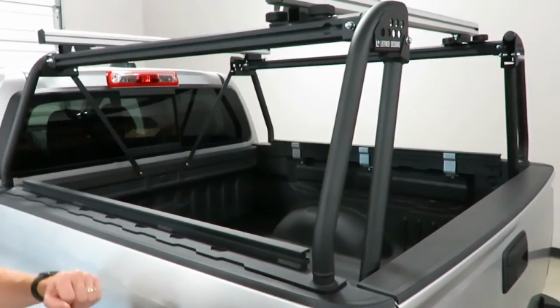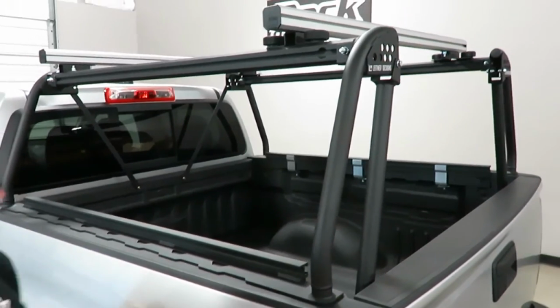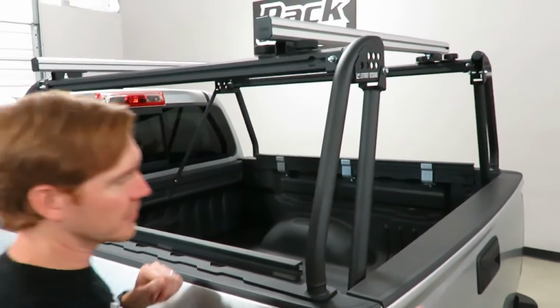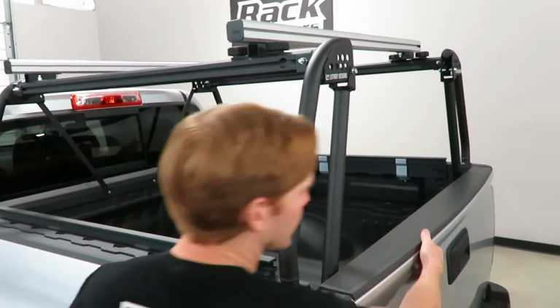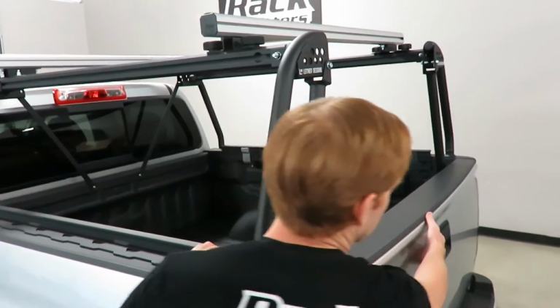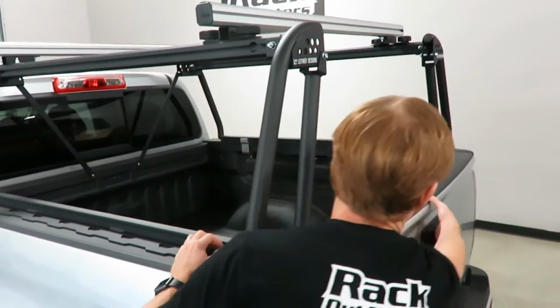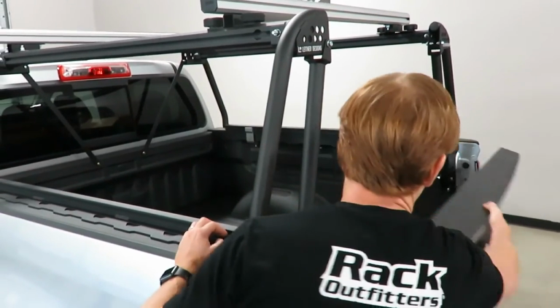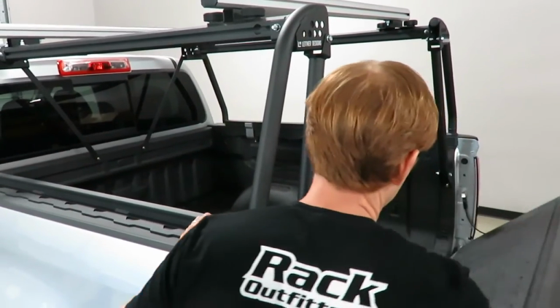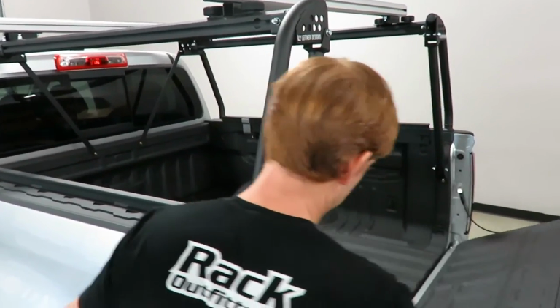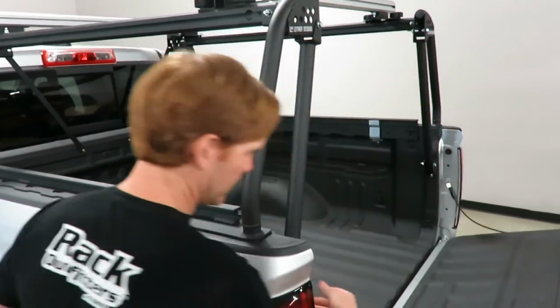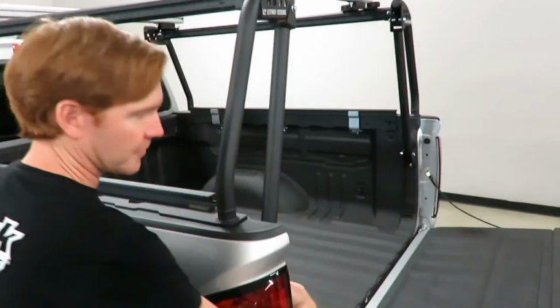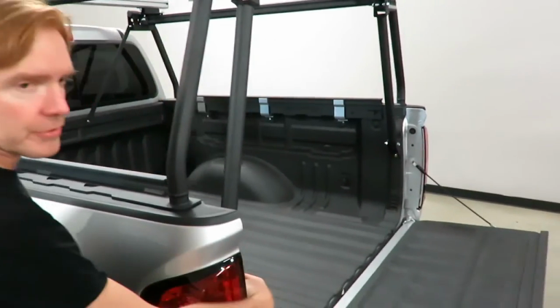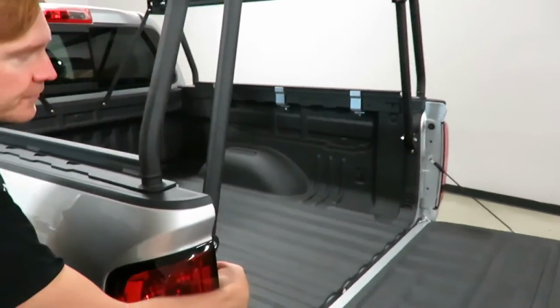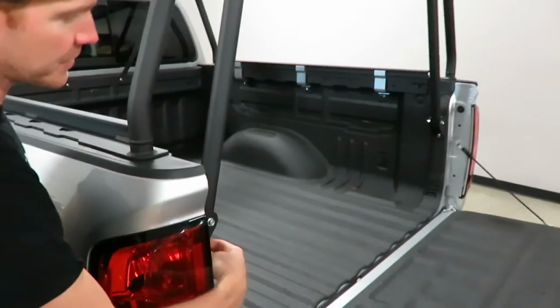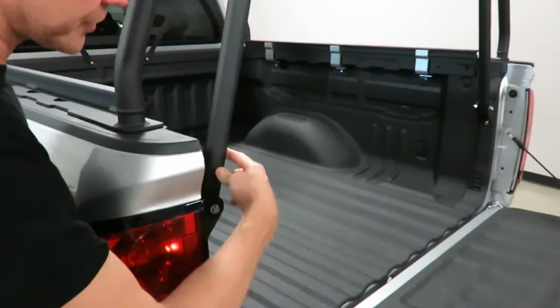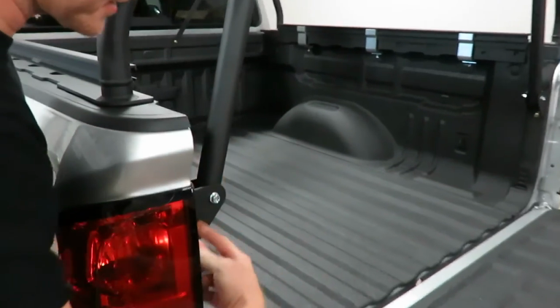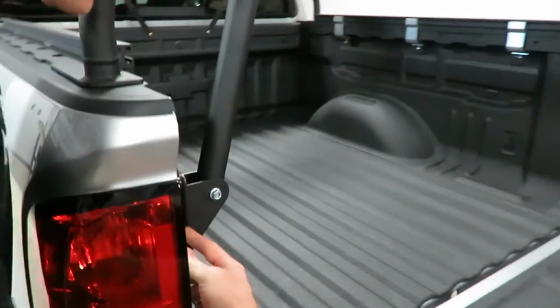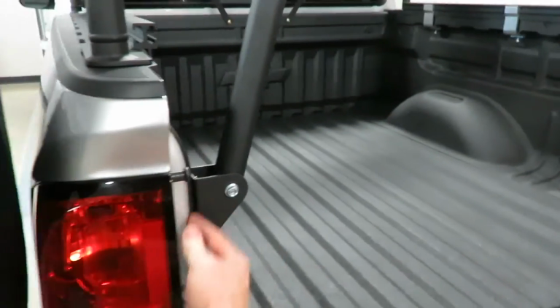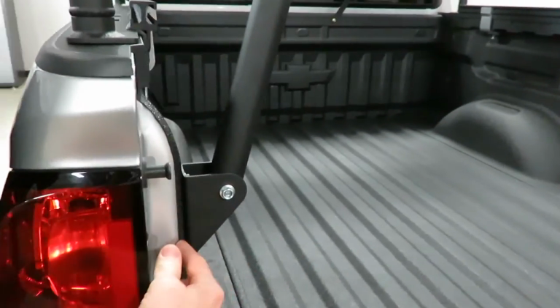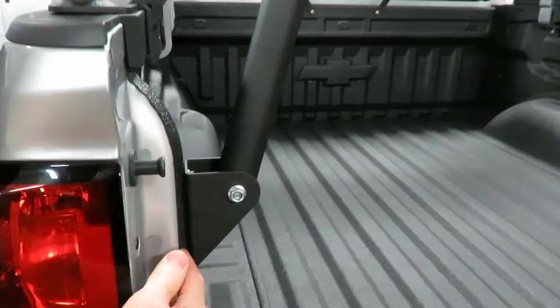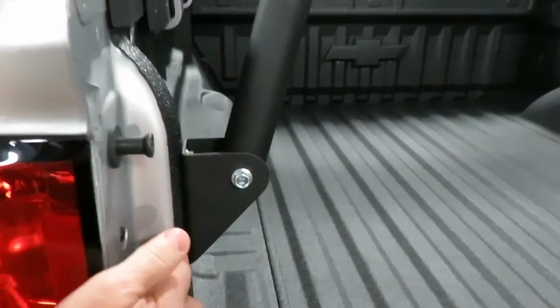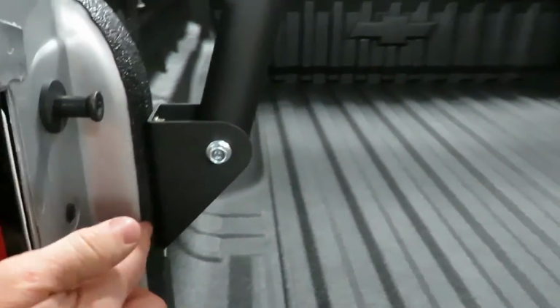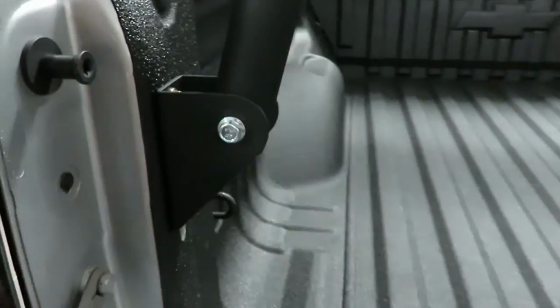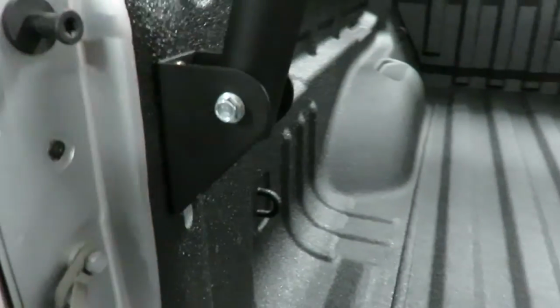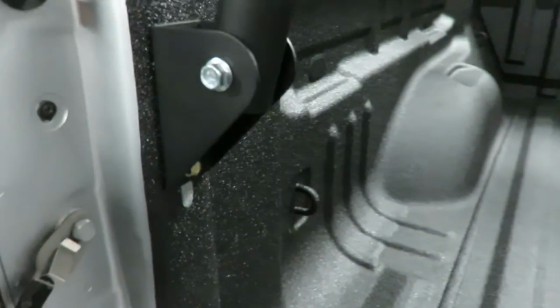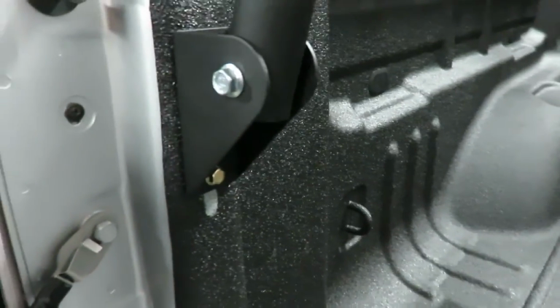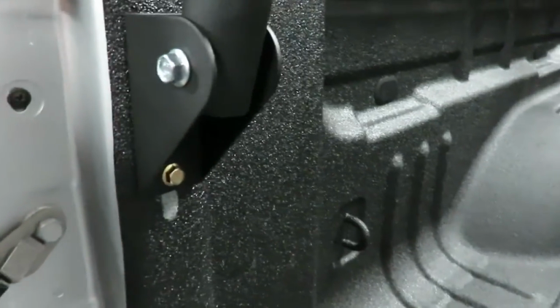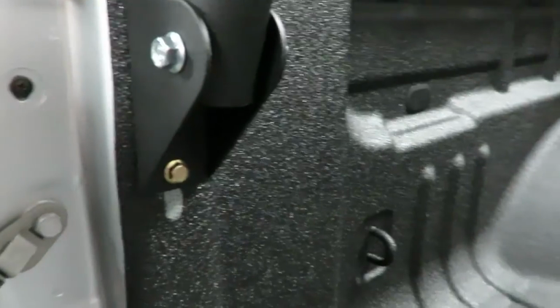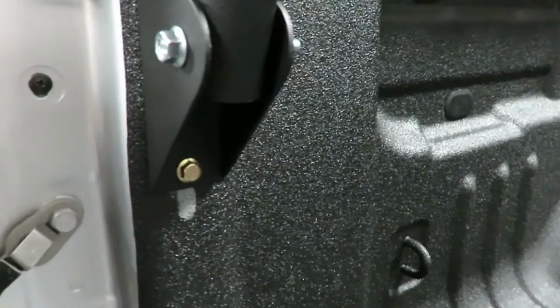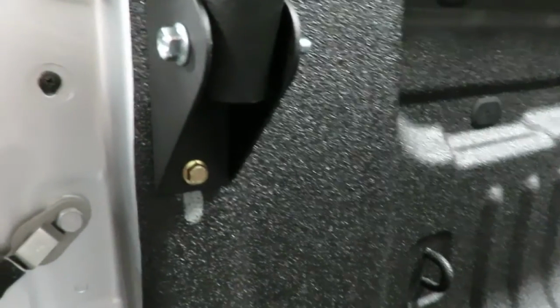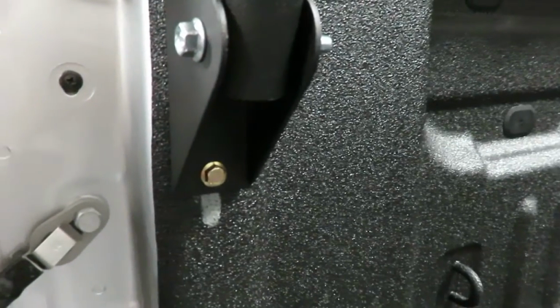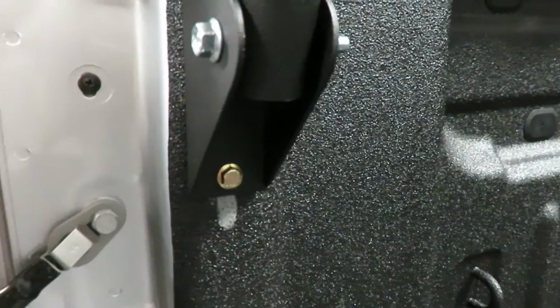You can see here the rear reinforcement, which ties back to the truck bed, again giving it the exceptional strength and weight capacity.